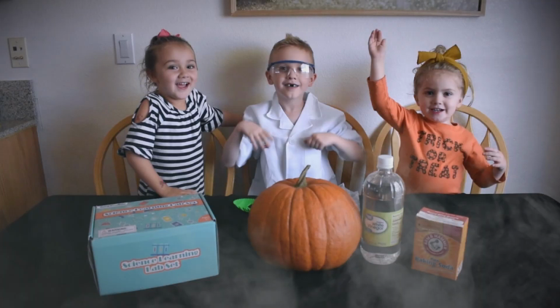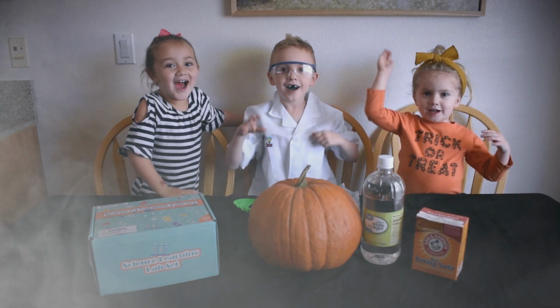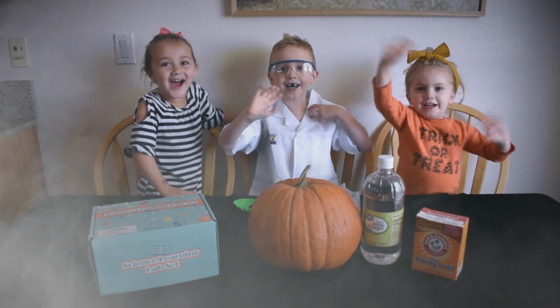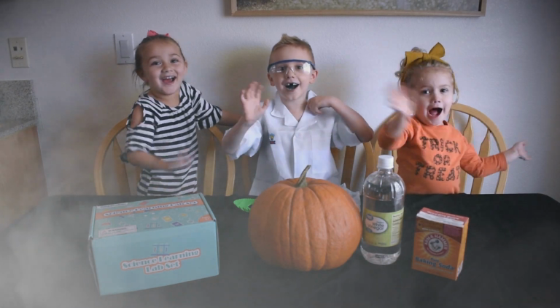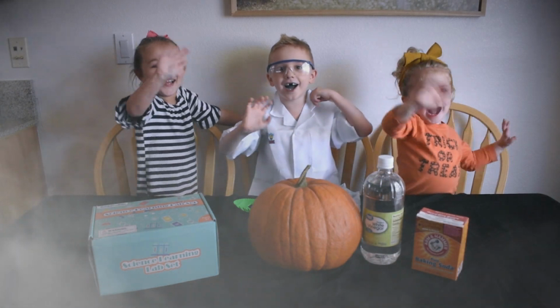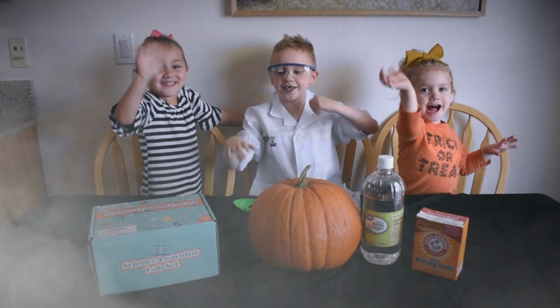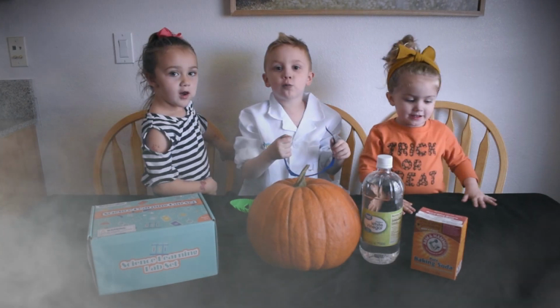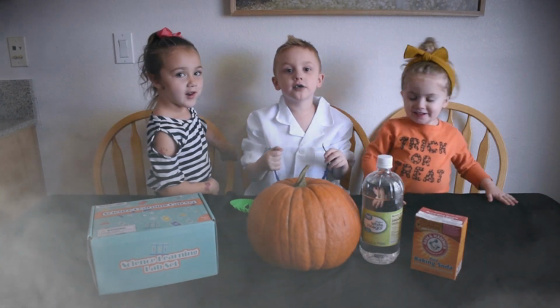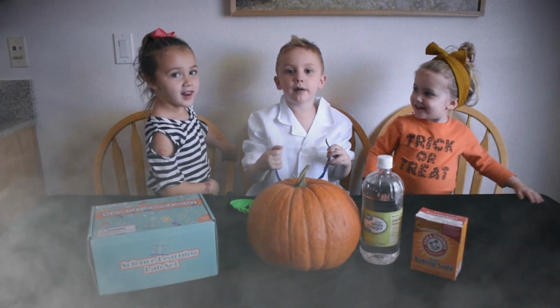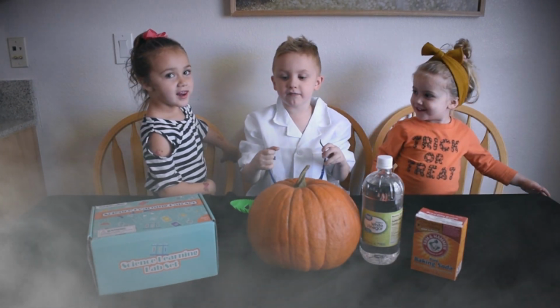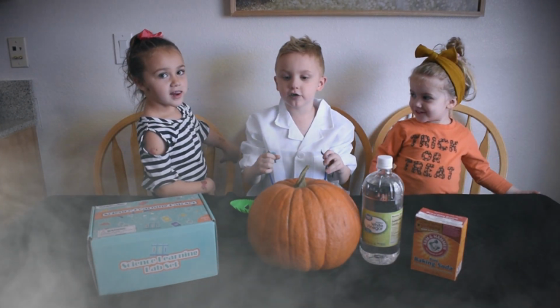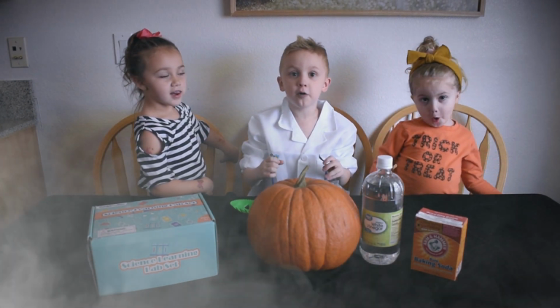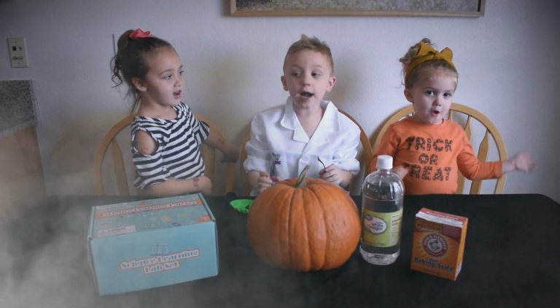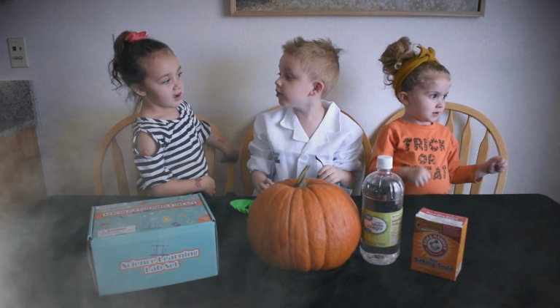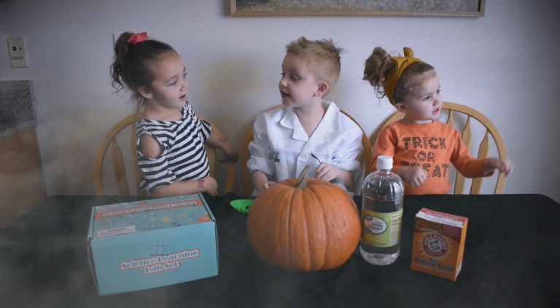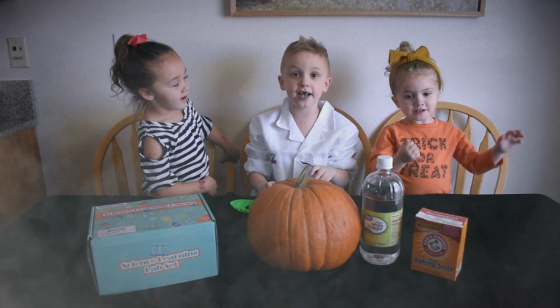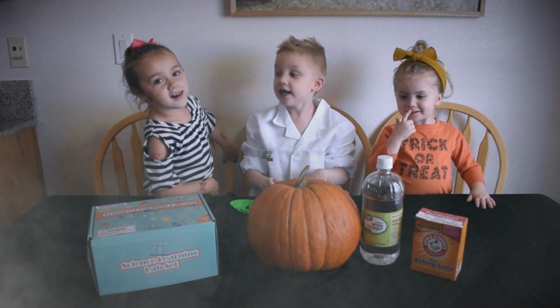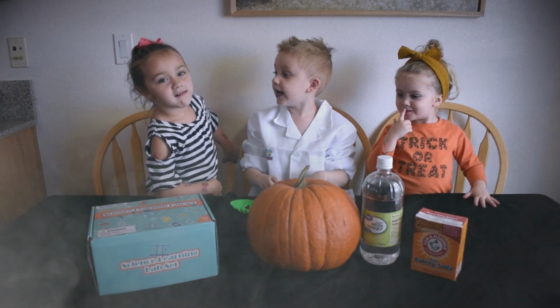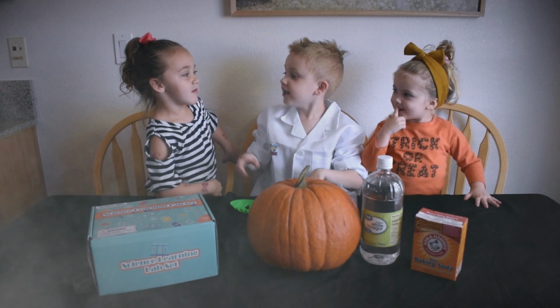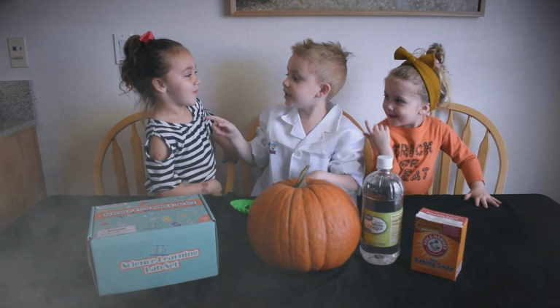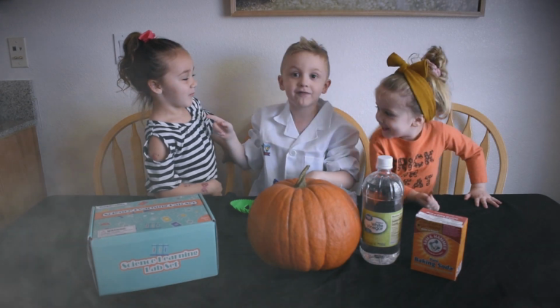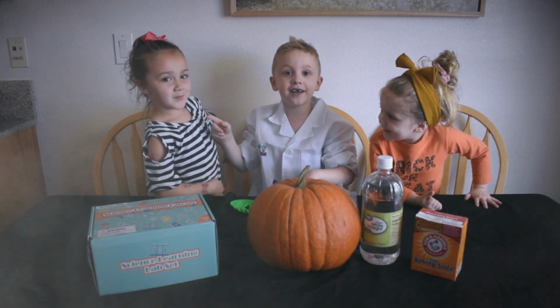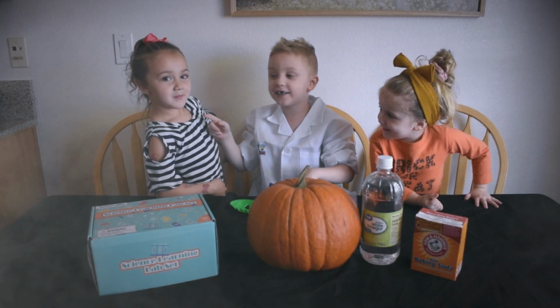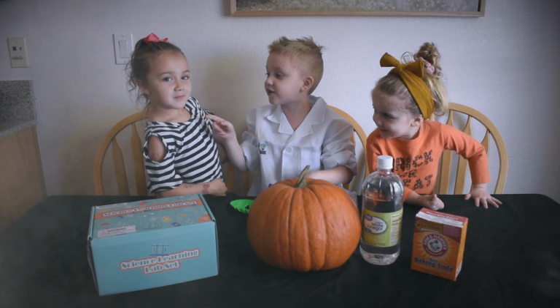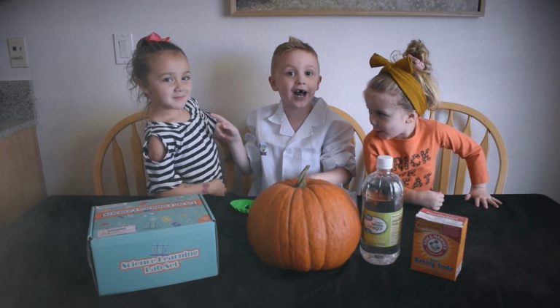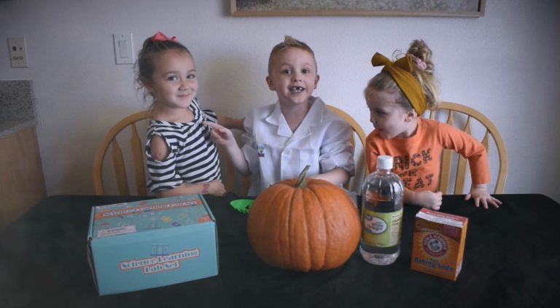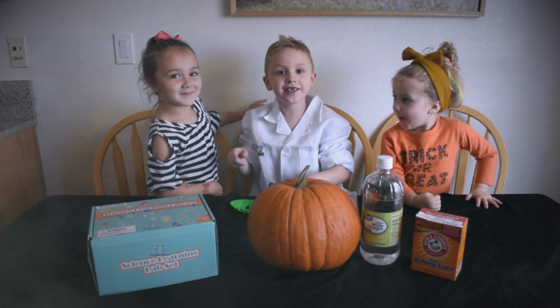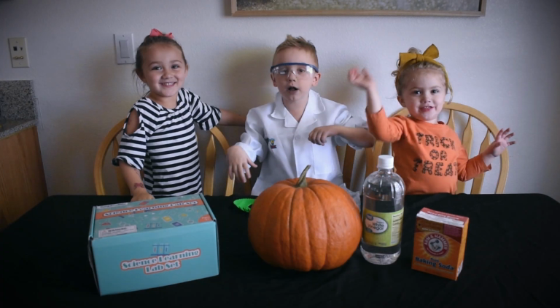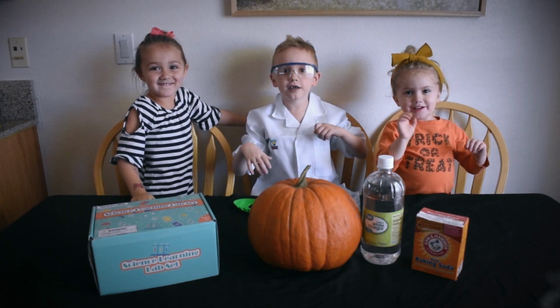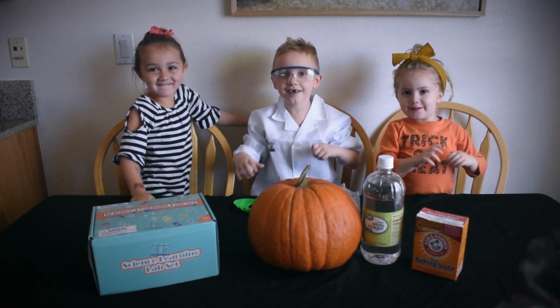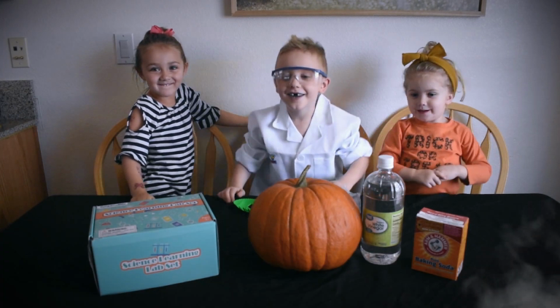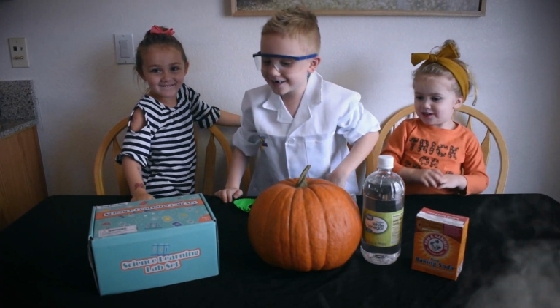Hi guys! Welcome to the Bubba's Adventure Show. We have a new guest and he's my friend and he's called Kennedy. Welcome to the Bubba's Adventure Show!